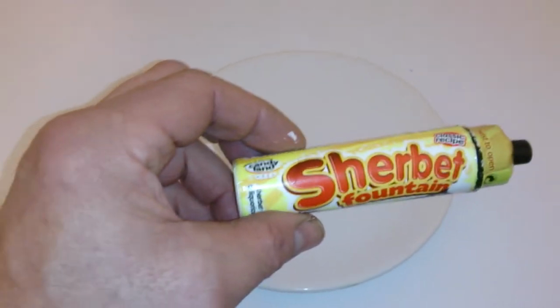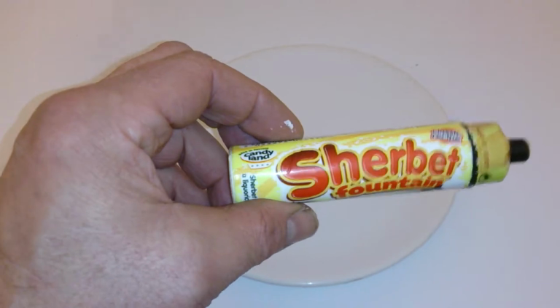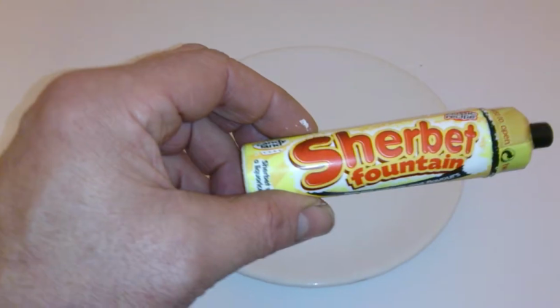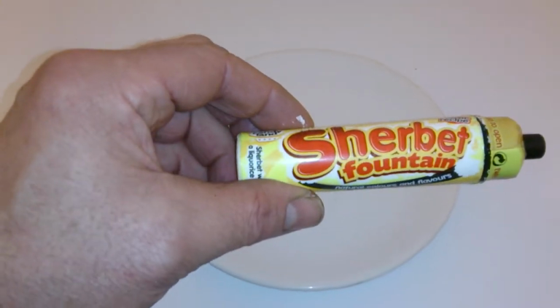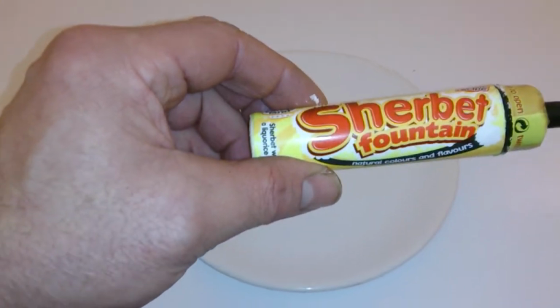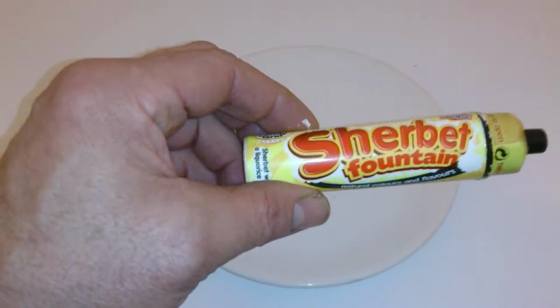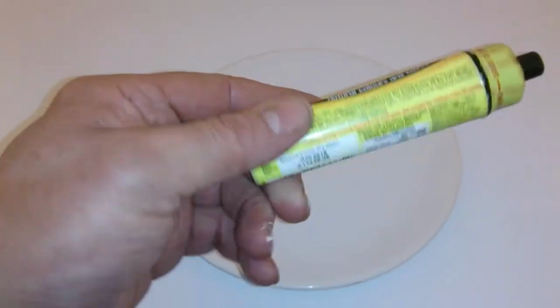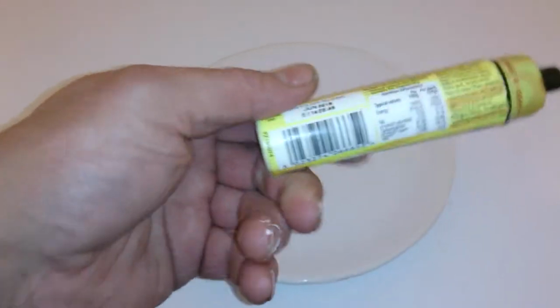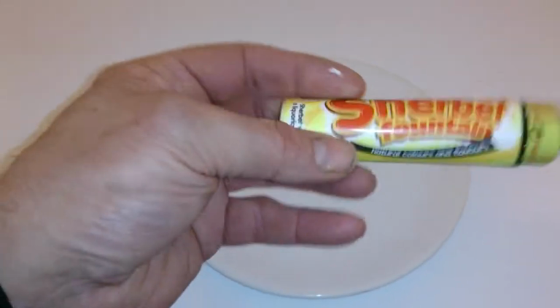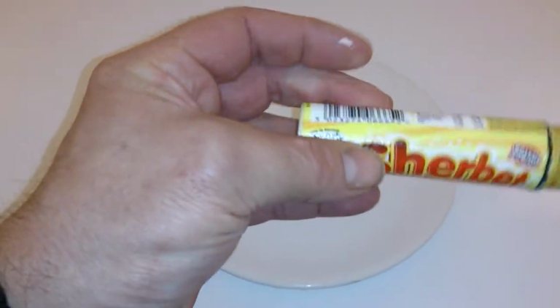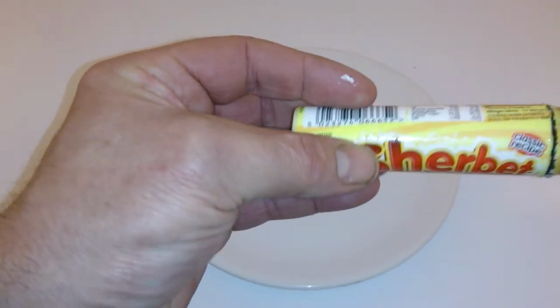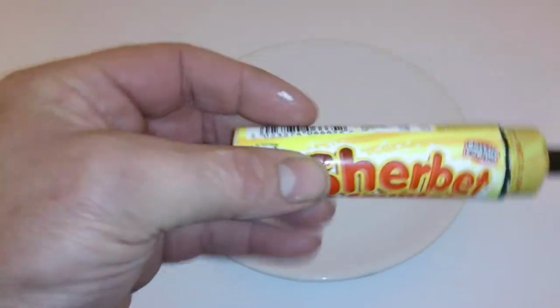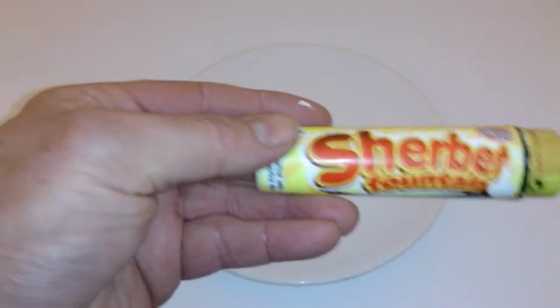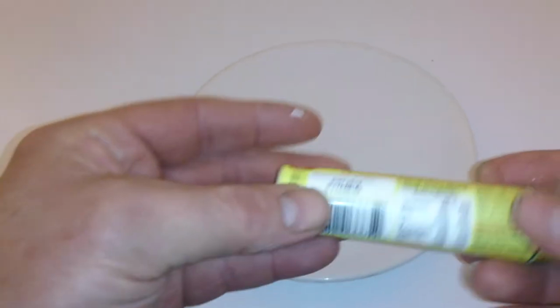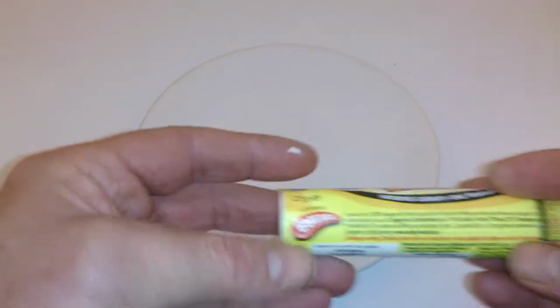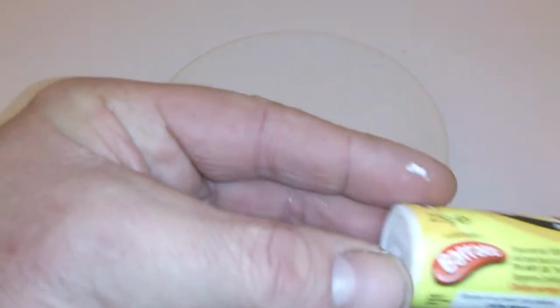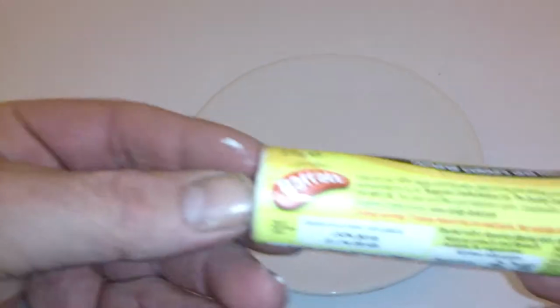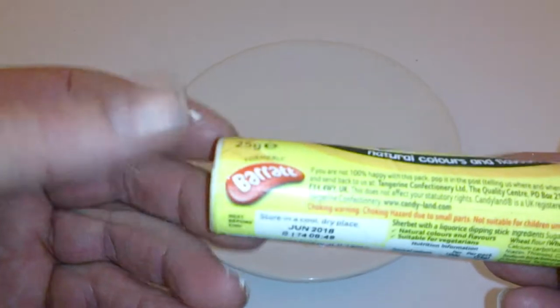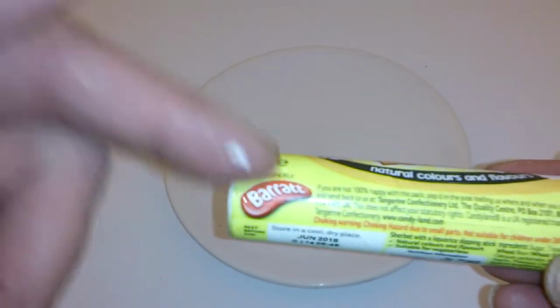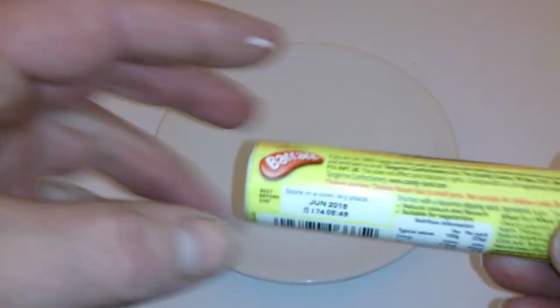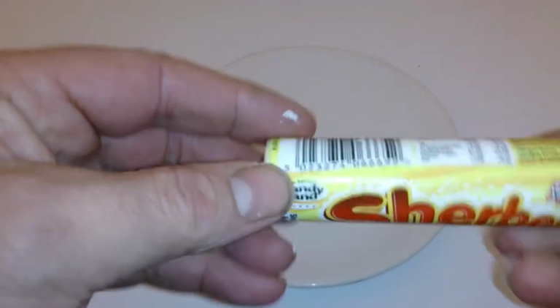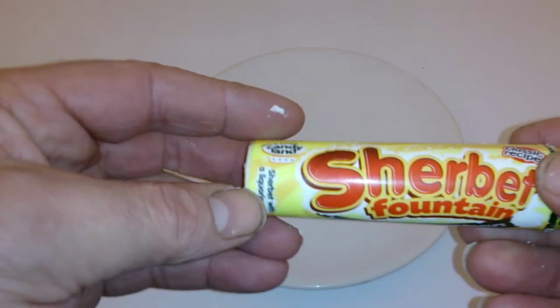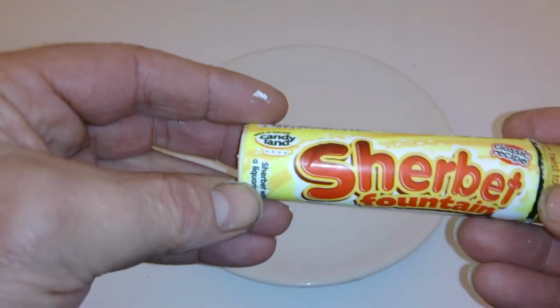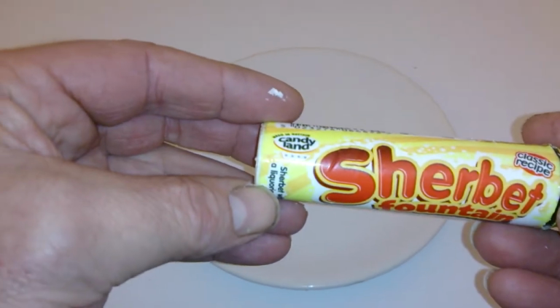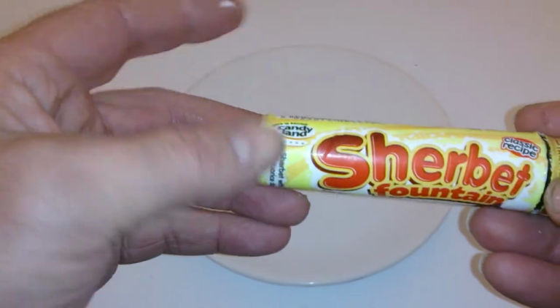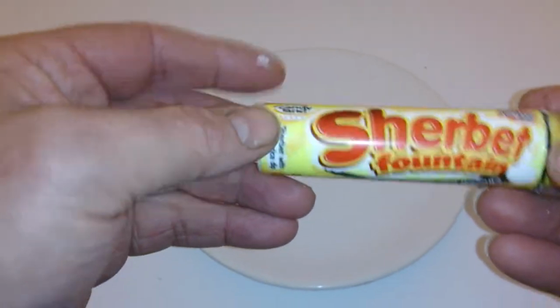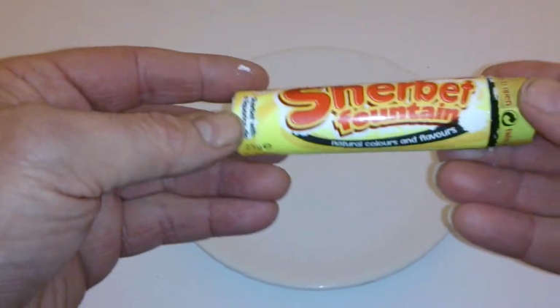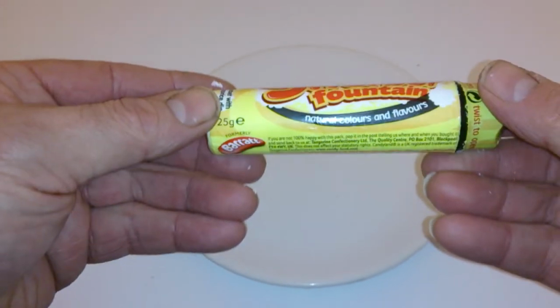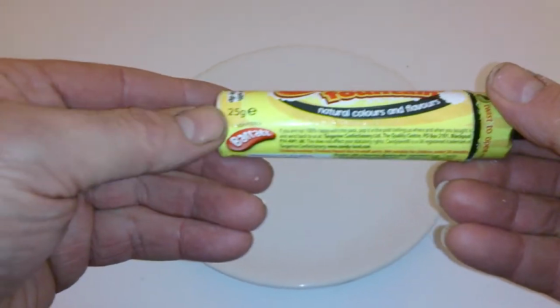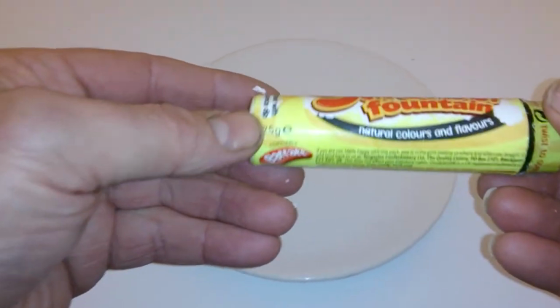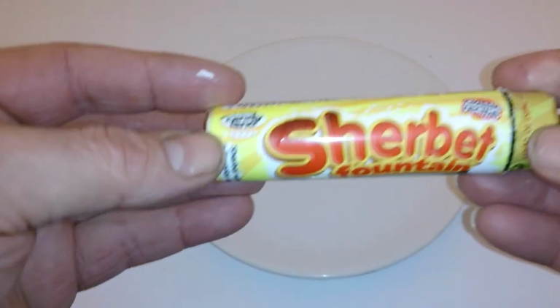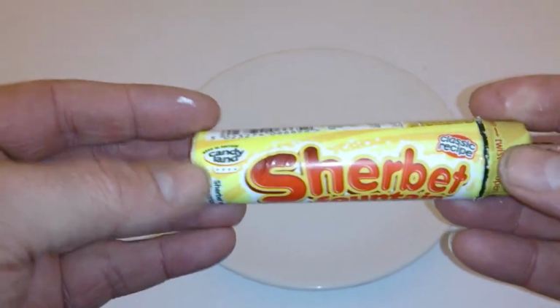Today we're looking at Candyland's Sherbet Fountain, and it was formerly Barrett. It's a classic recipe — it was the old Barrett, but time to move on. Made in Britain. So it's a 25 gram sweet.